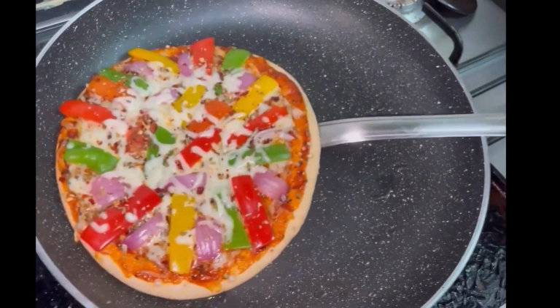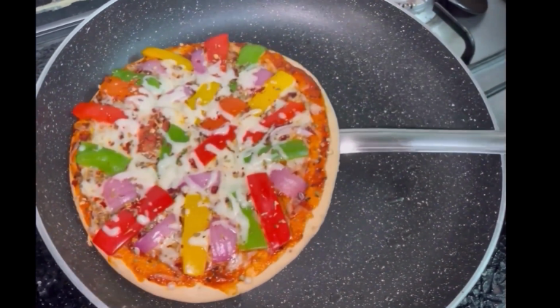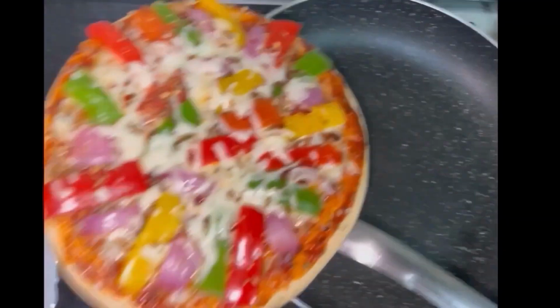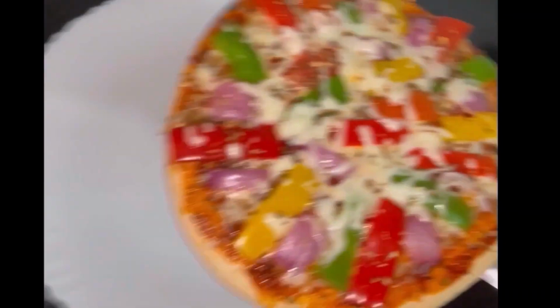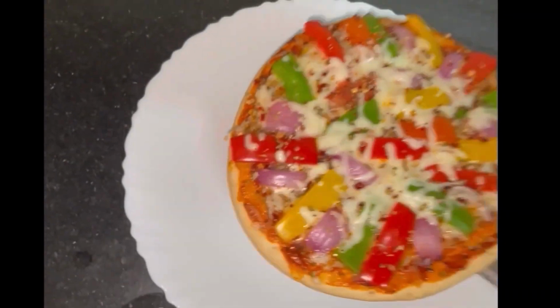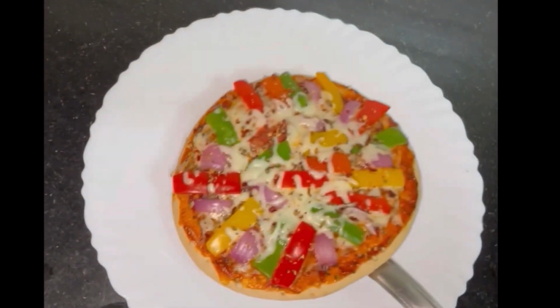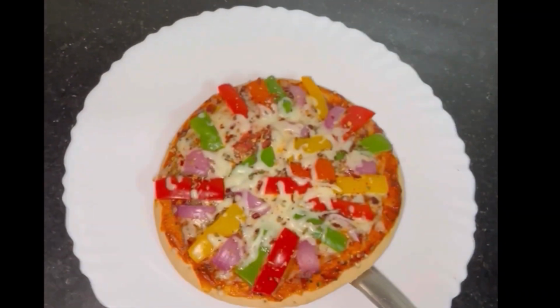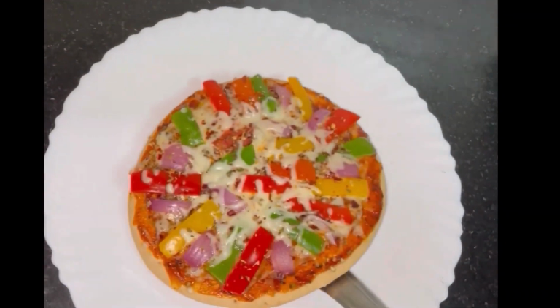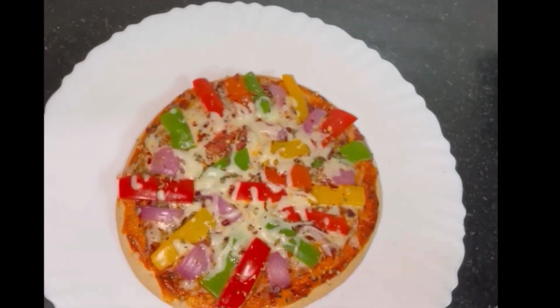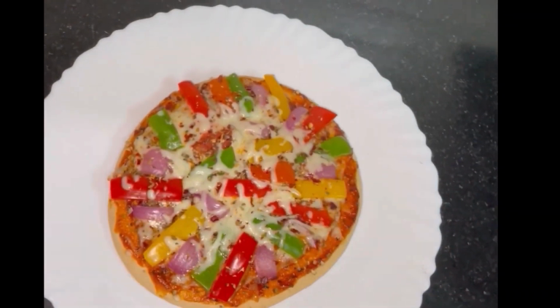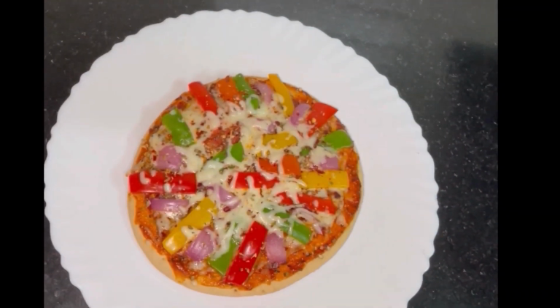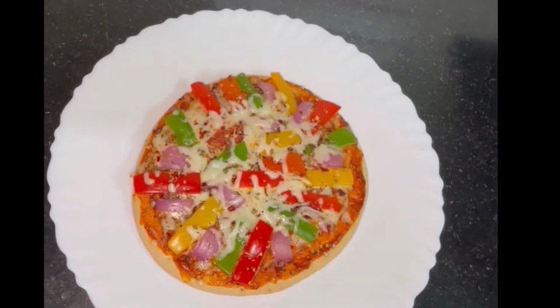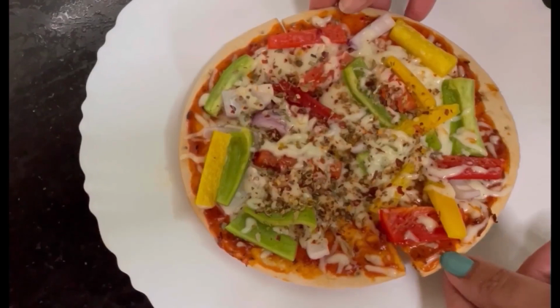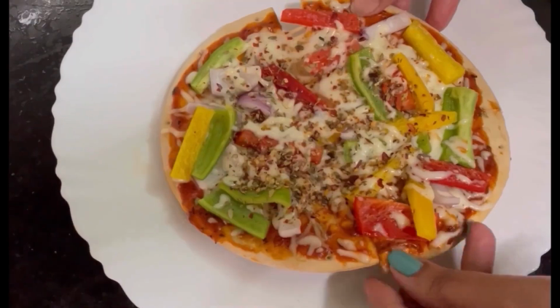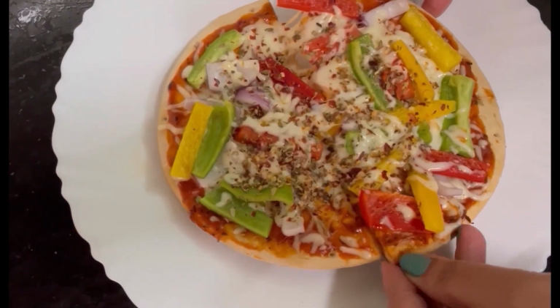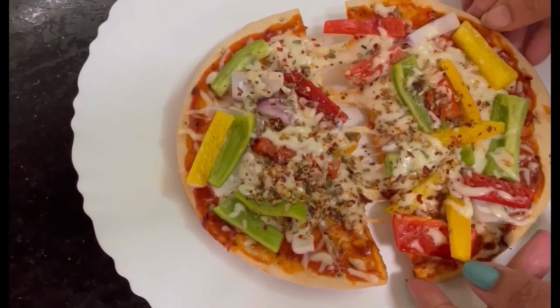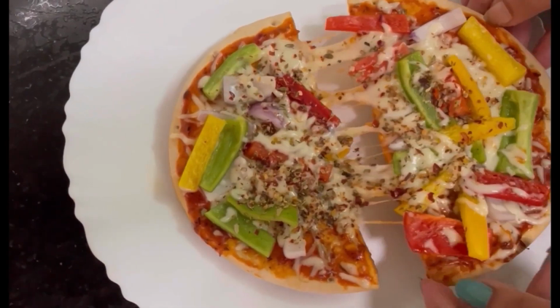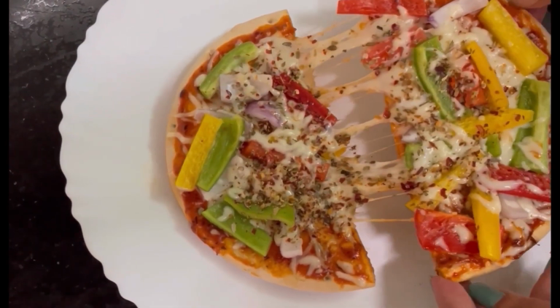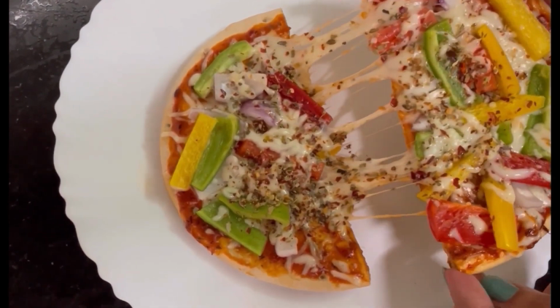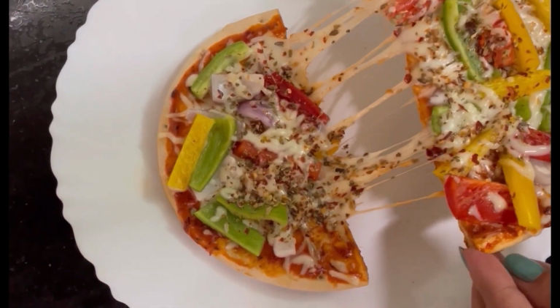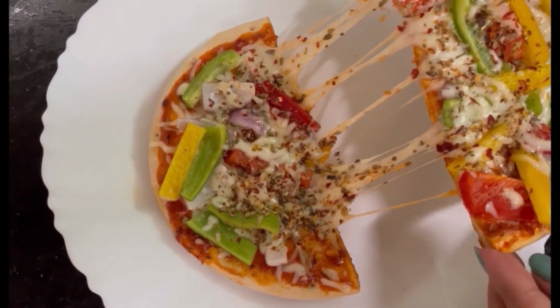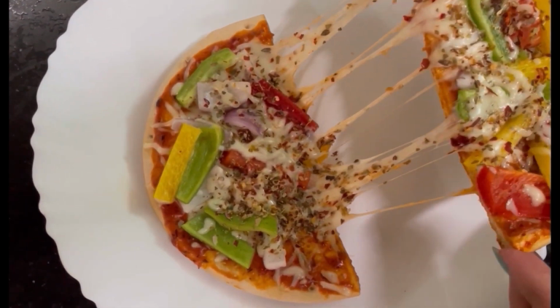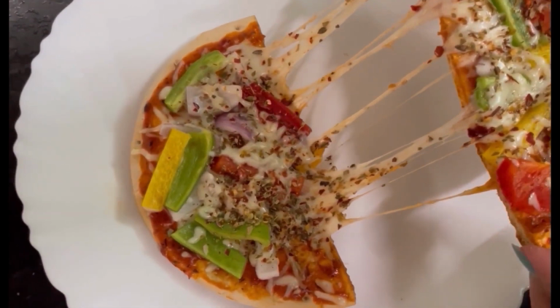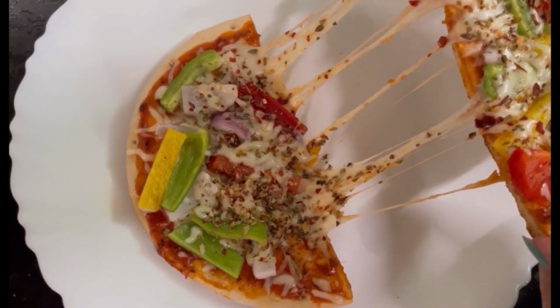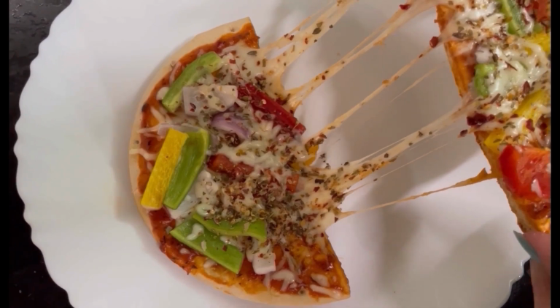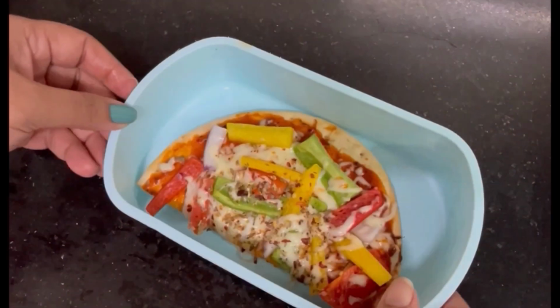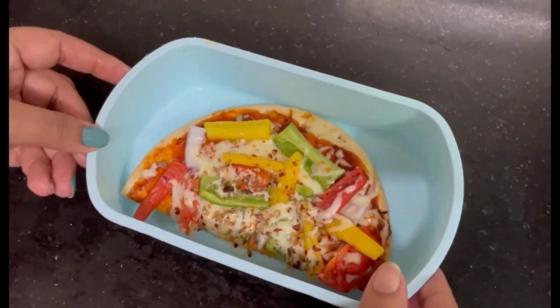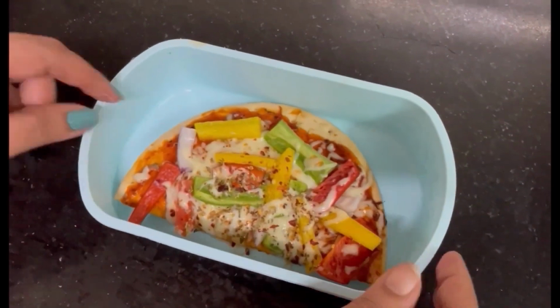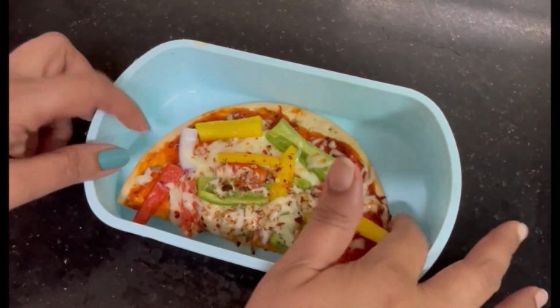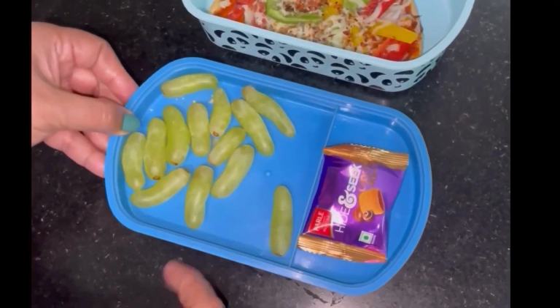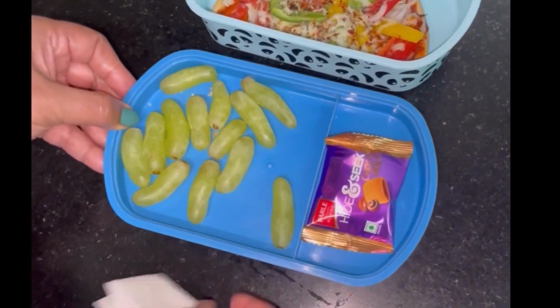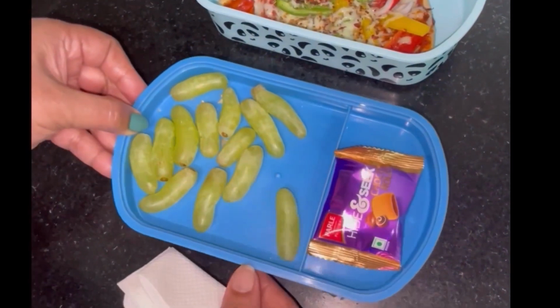Now we have to put the cheese like that. We will take it to the plate. We cook it and he loves it. So we make this for a healthy type of tea.